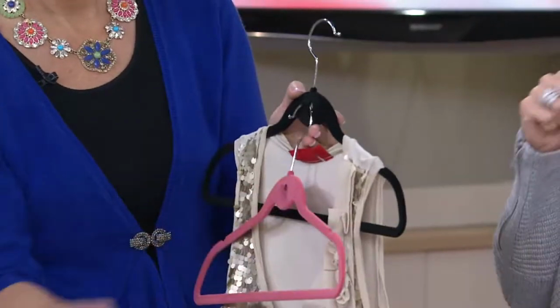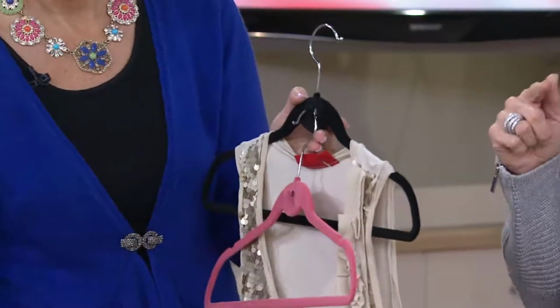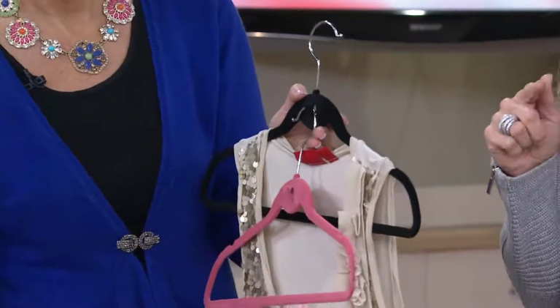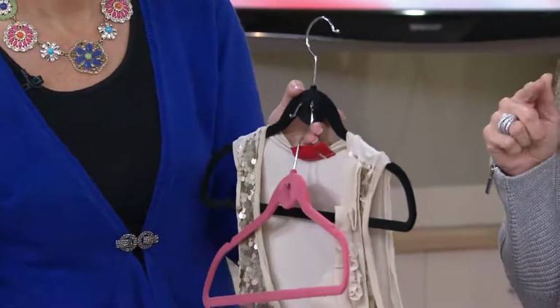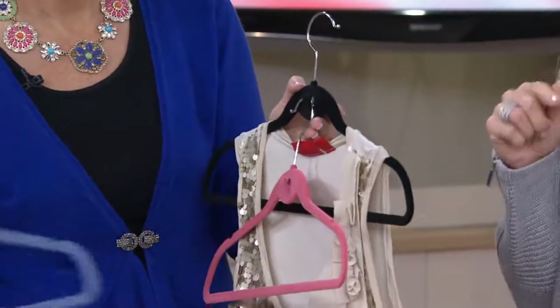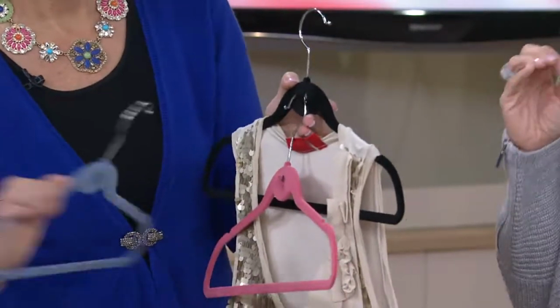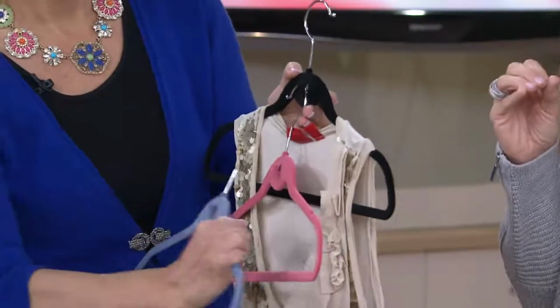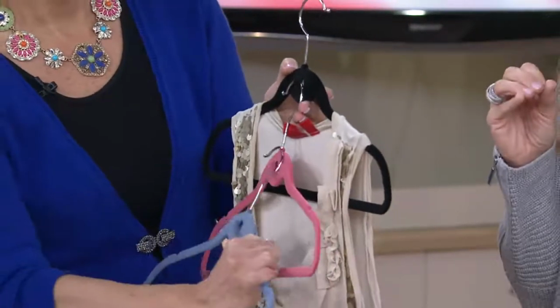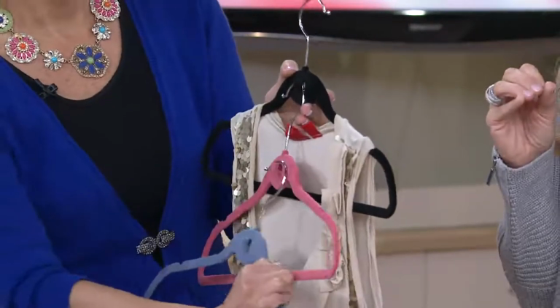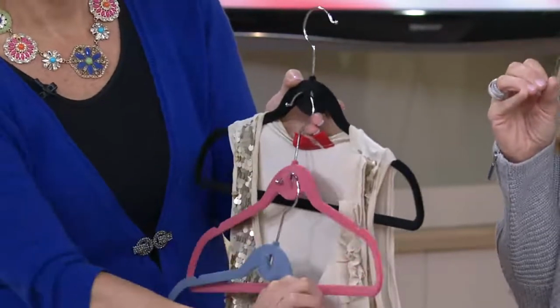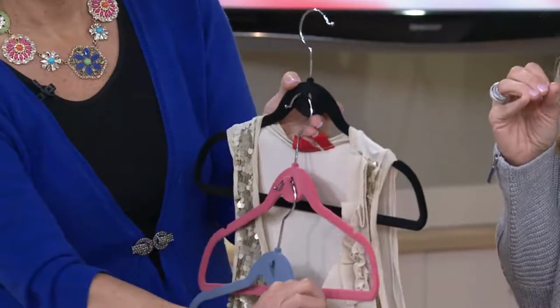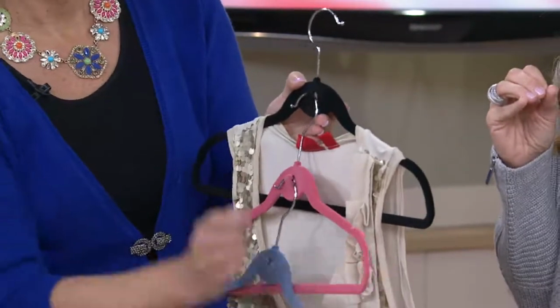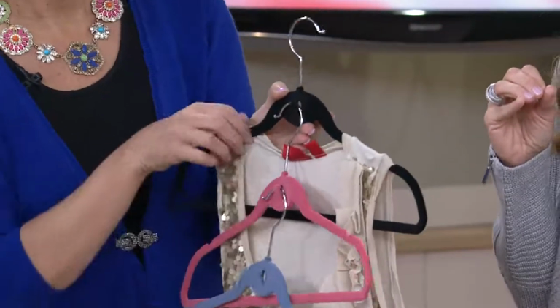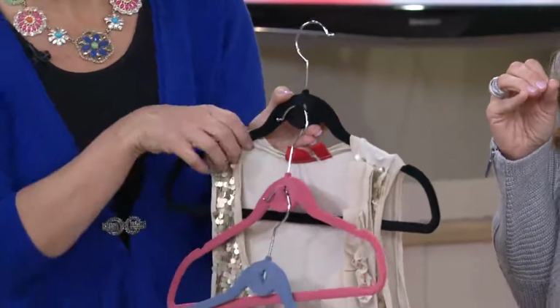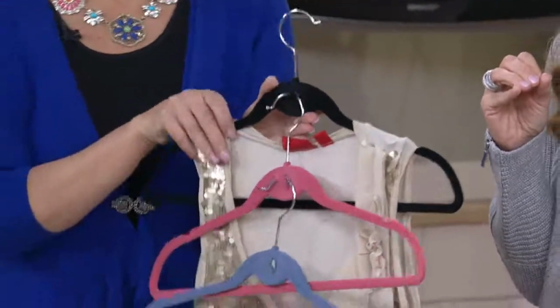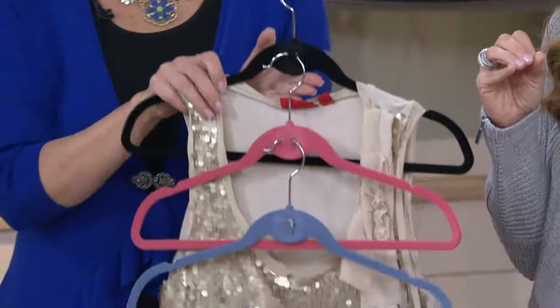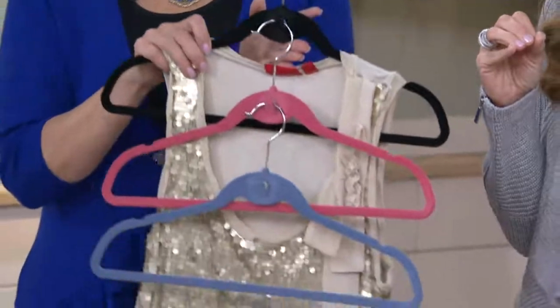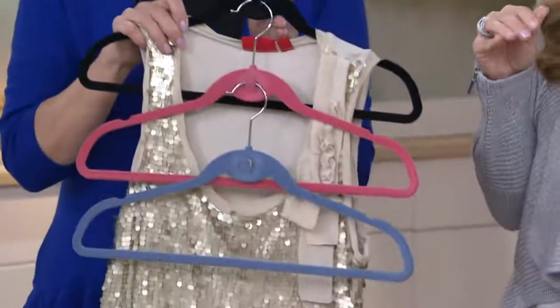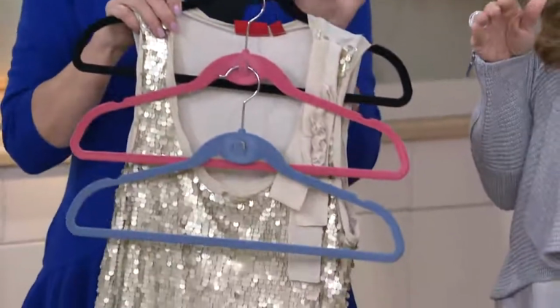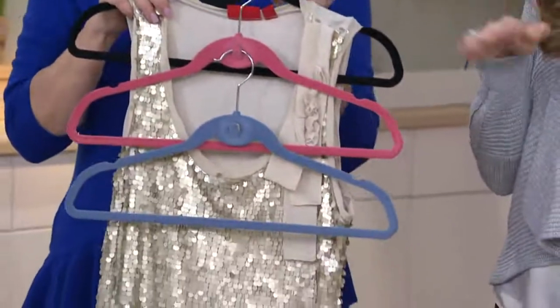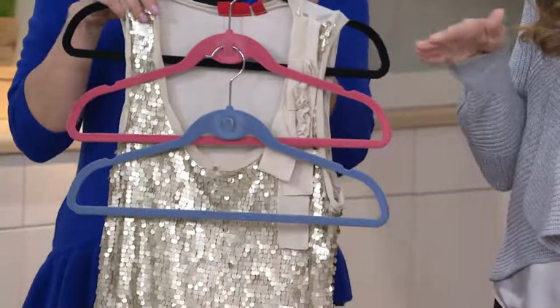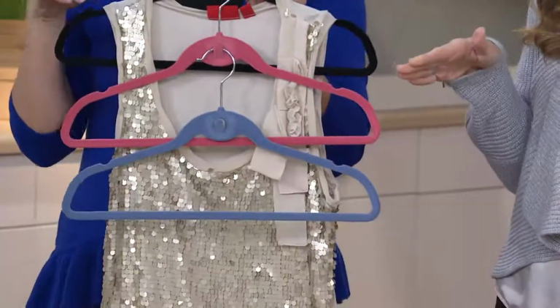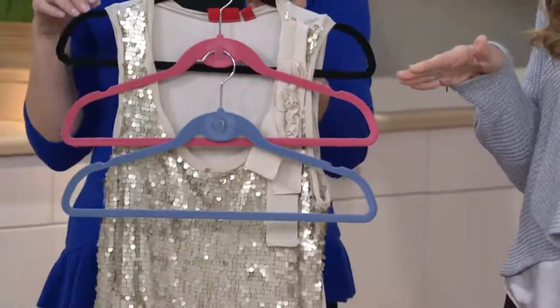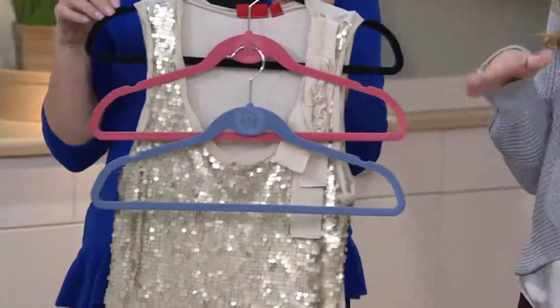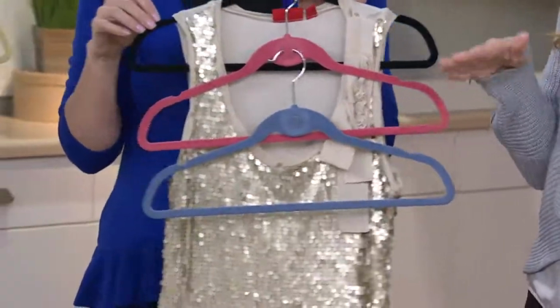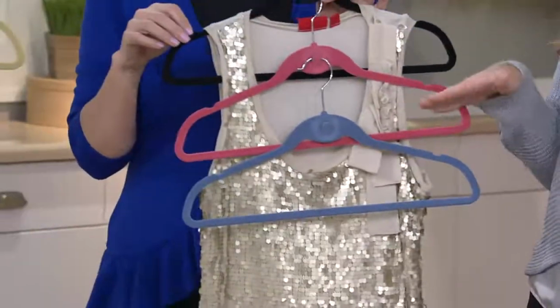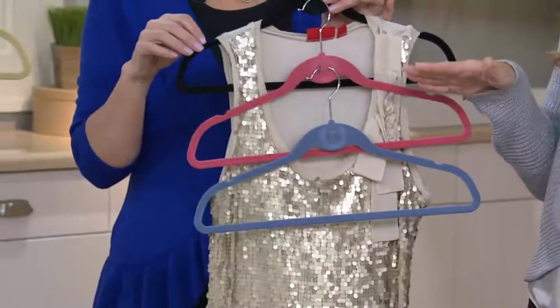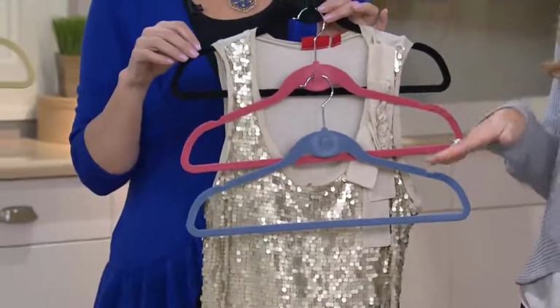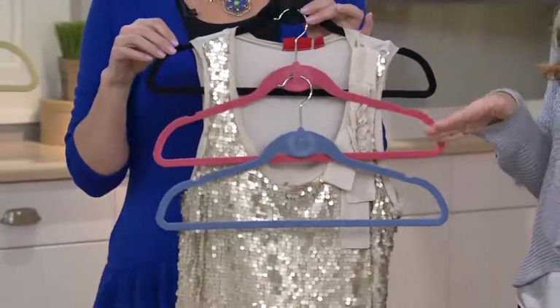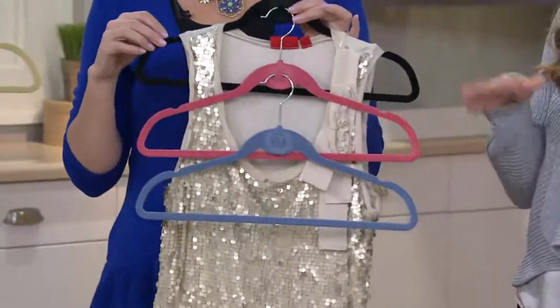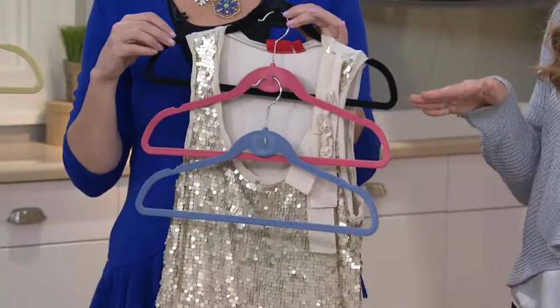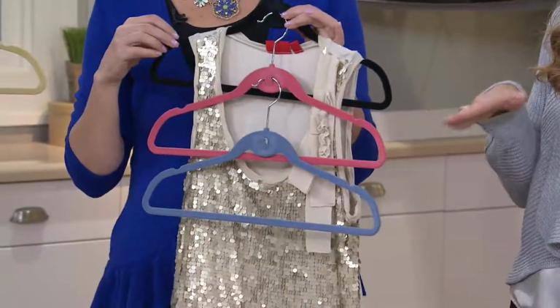Color matched. It's a flocked hanger, so it's protecting your clothes at the same time. And we'll get into all the great uses for it, like styling your own outfit before you get up the next morning.